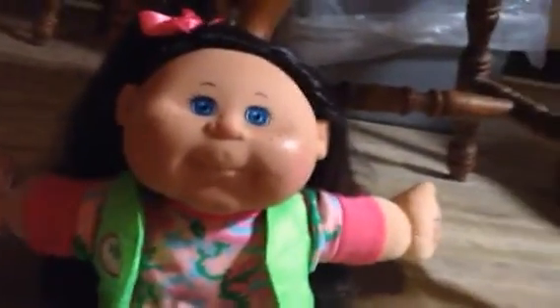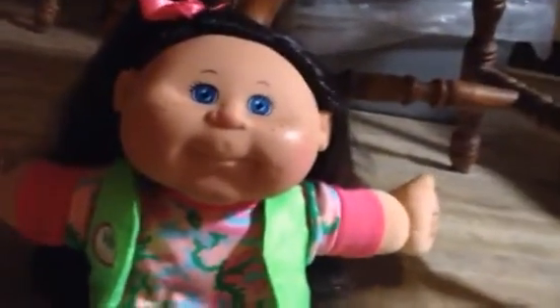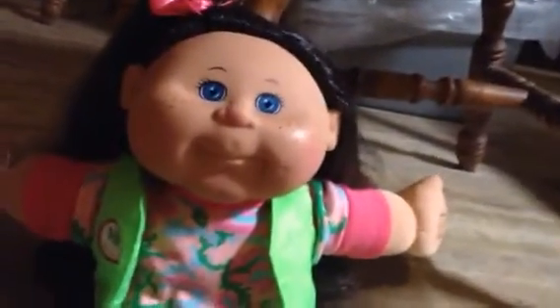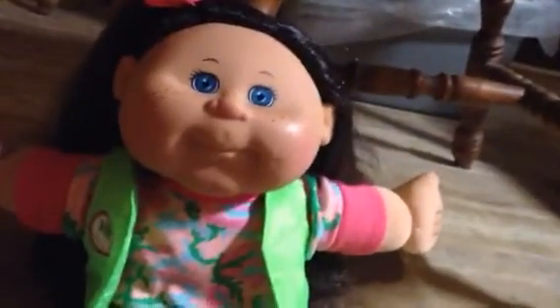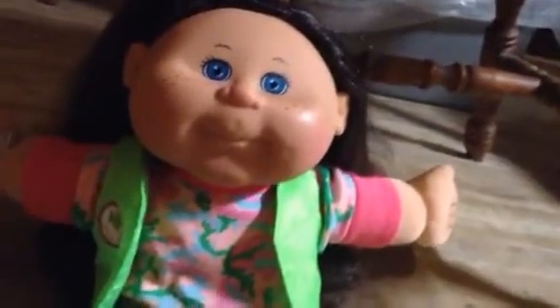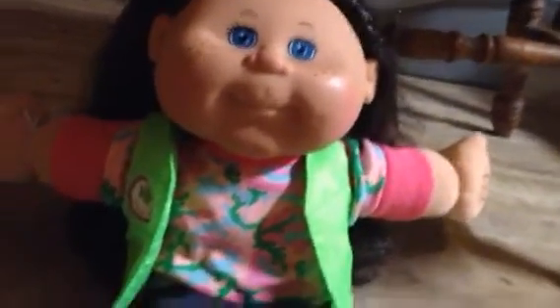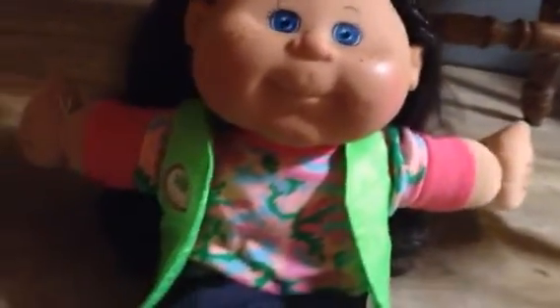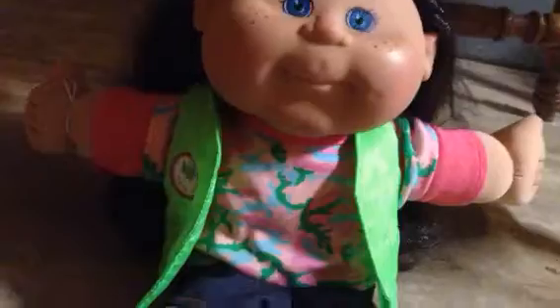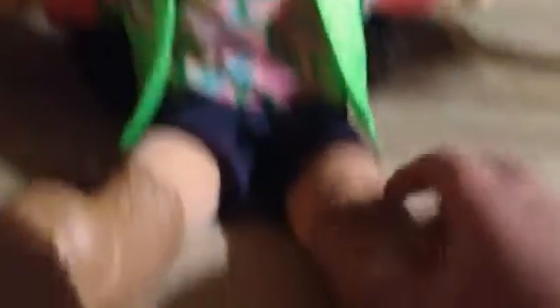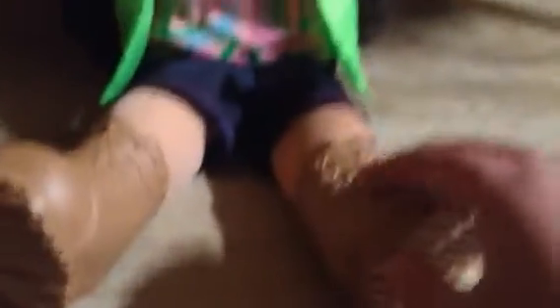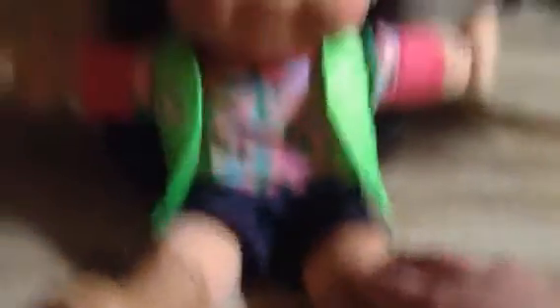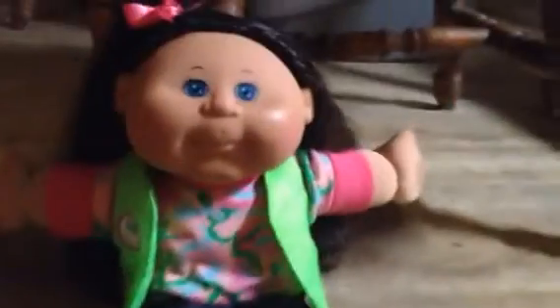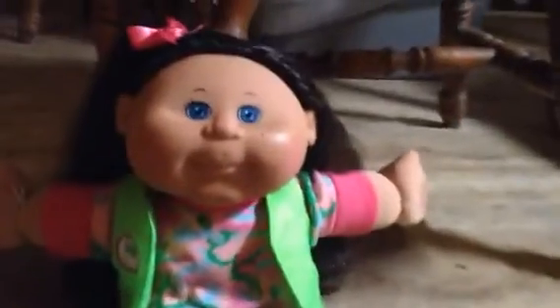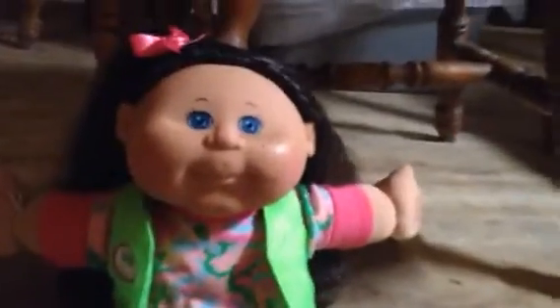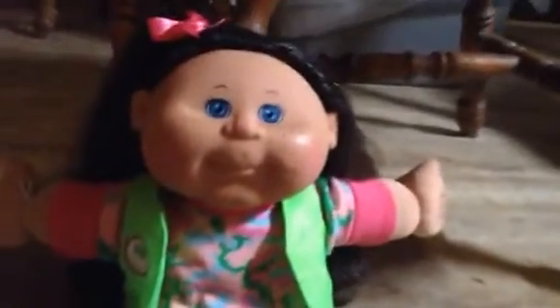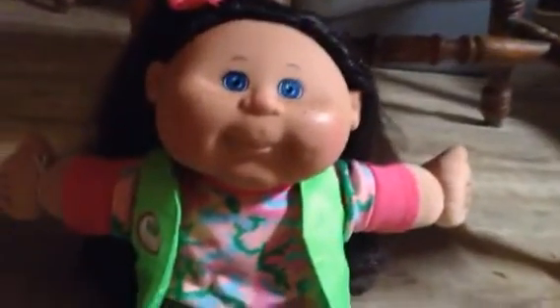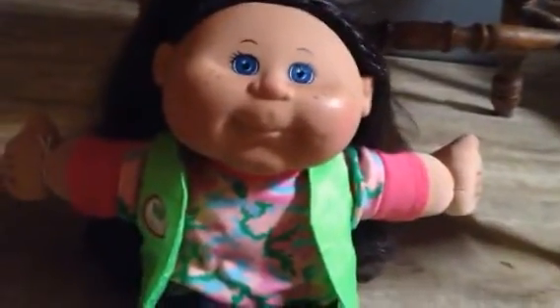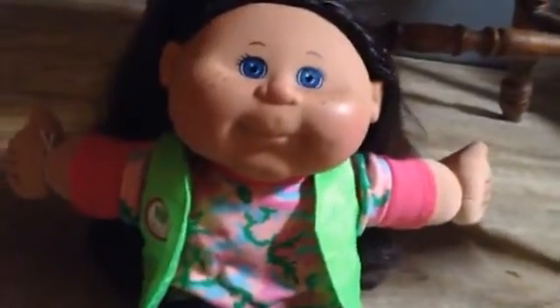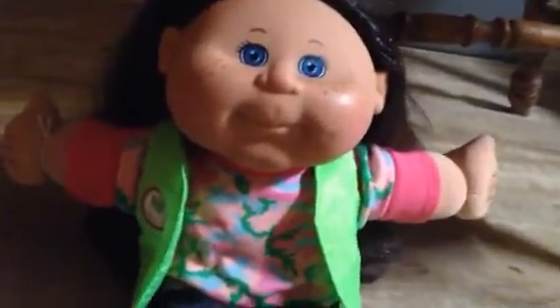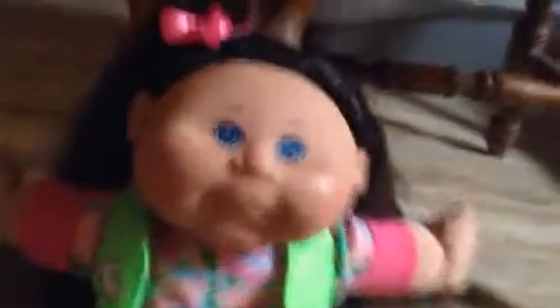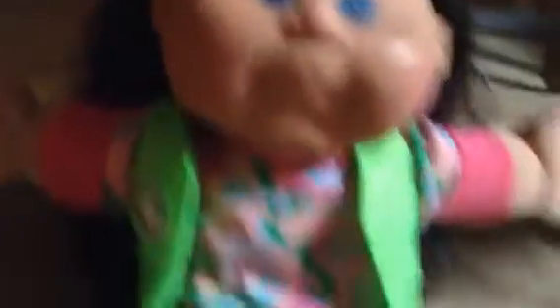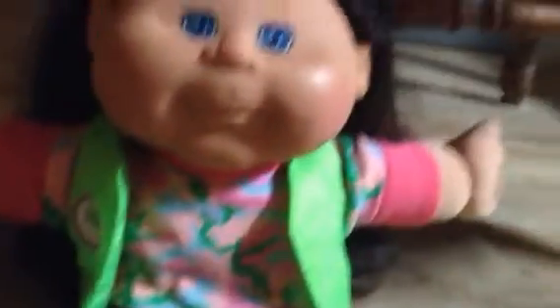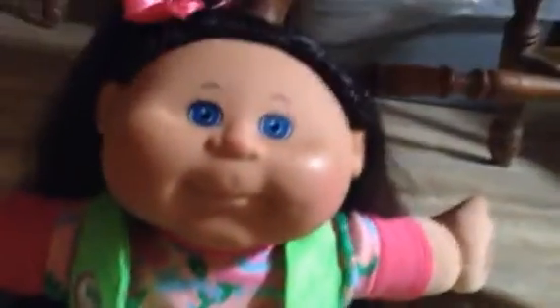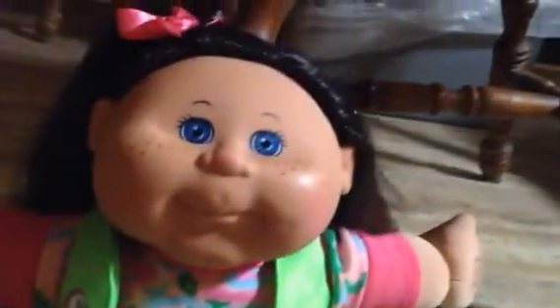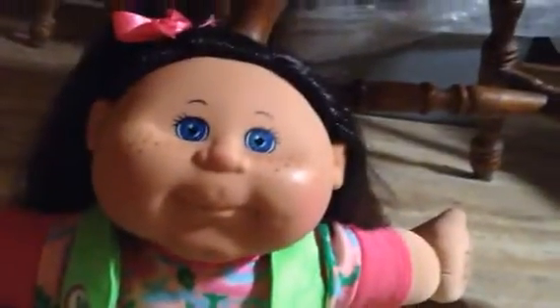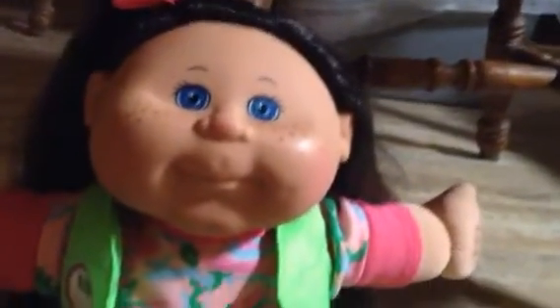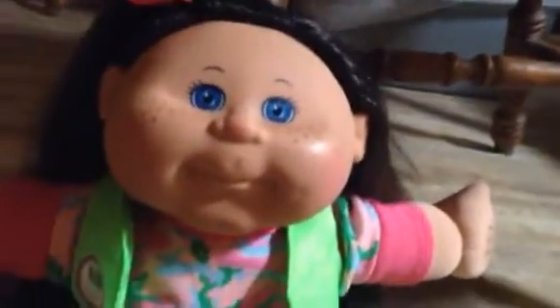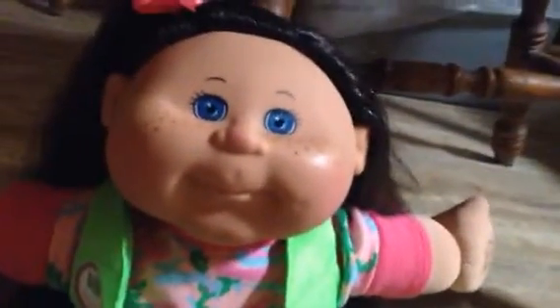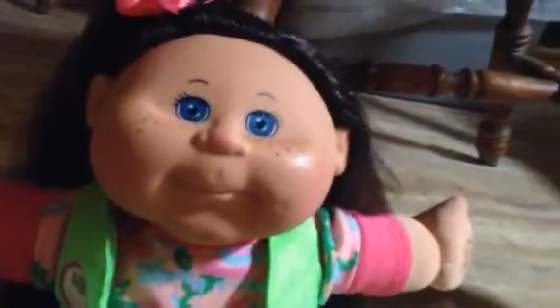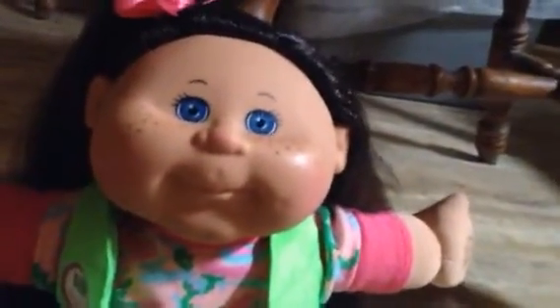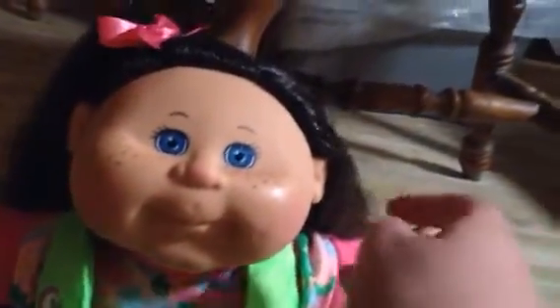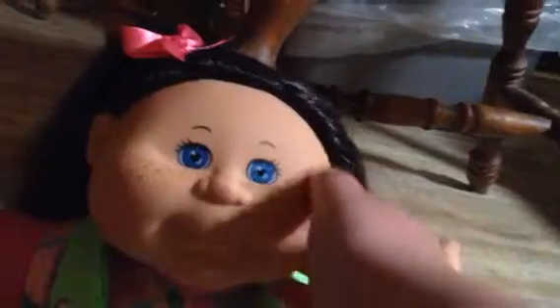Her real name is Kiera Mary, but she looks more like a Petunia to me, so I'm calling her Petunia. My mom got her for me for an early Christmas present, and I really love her a lot.